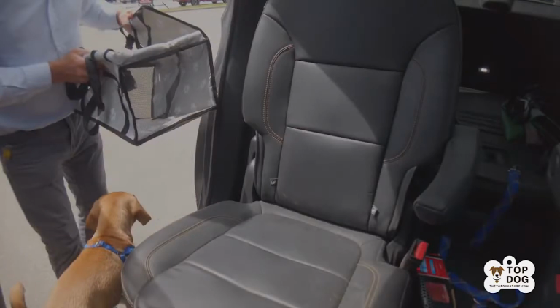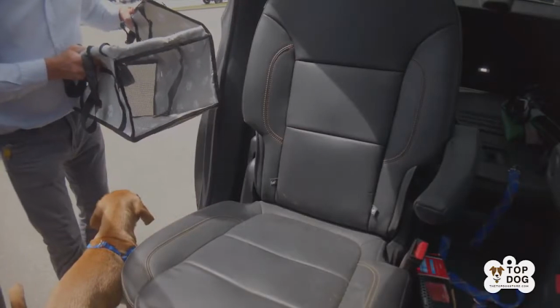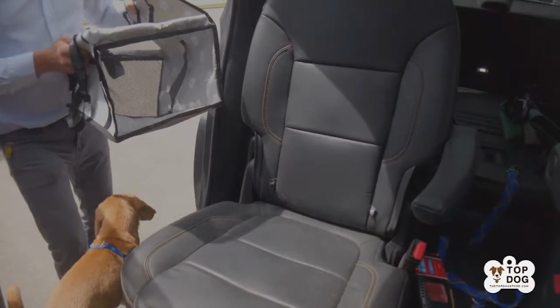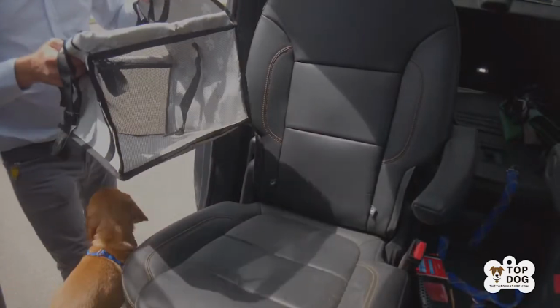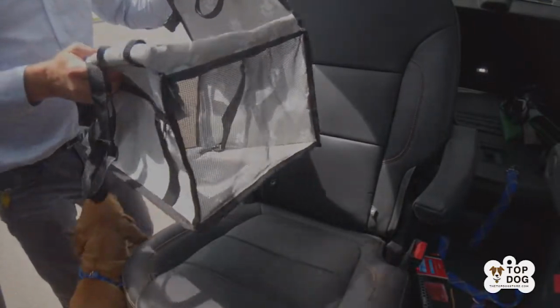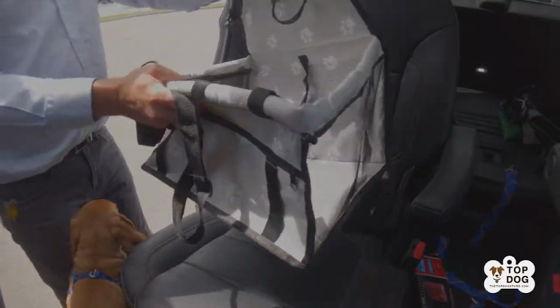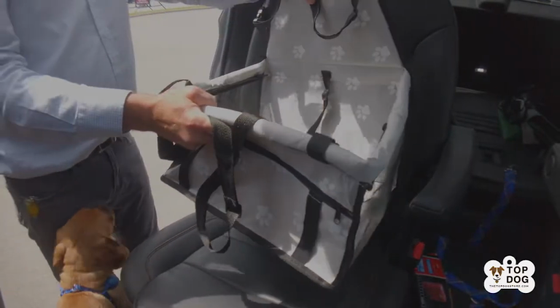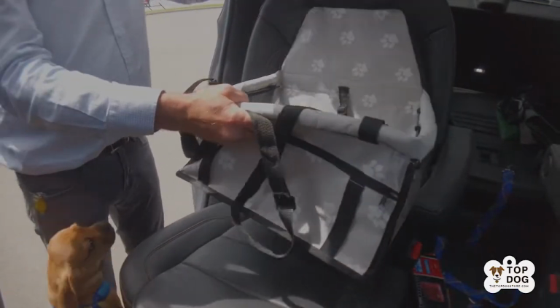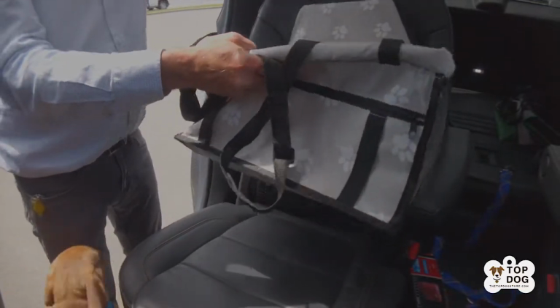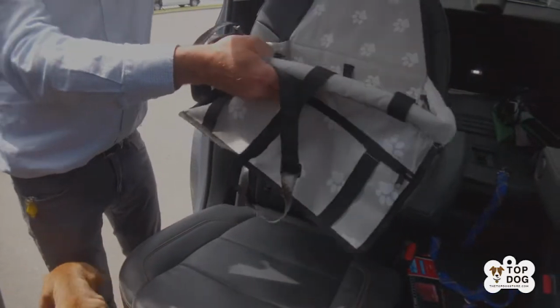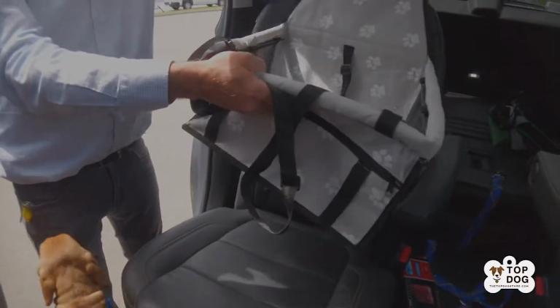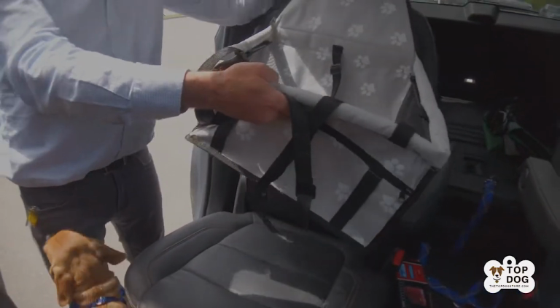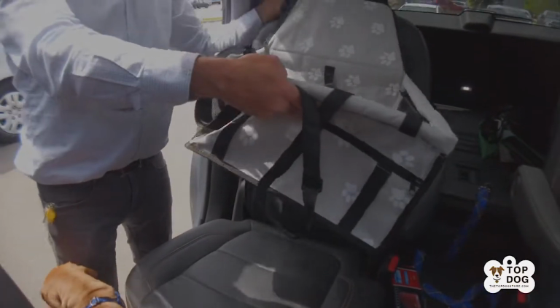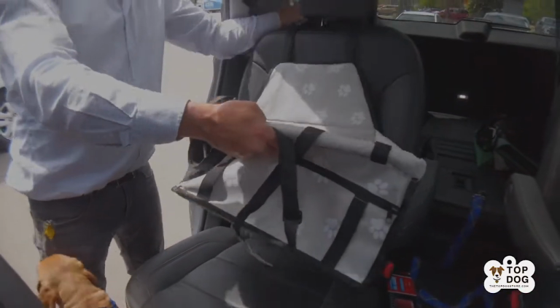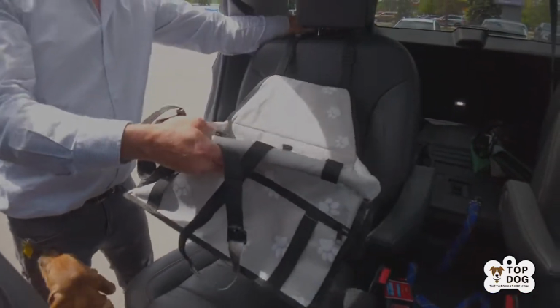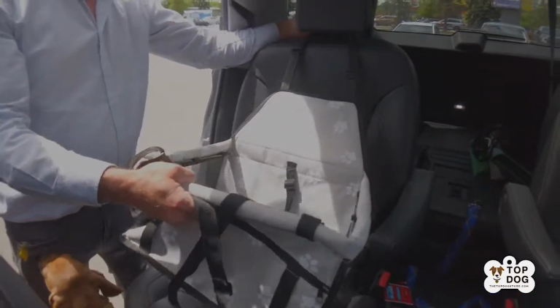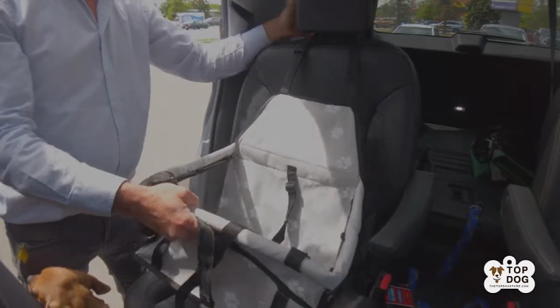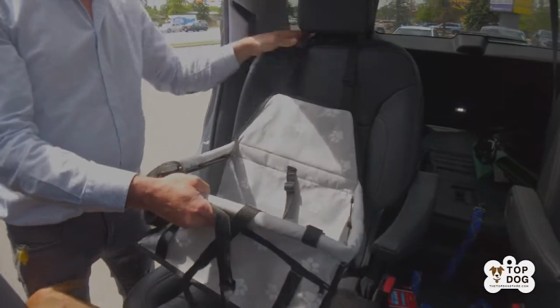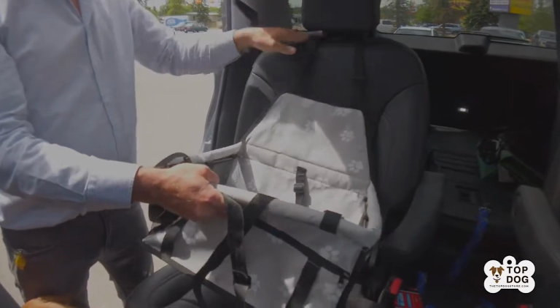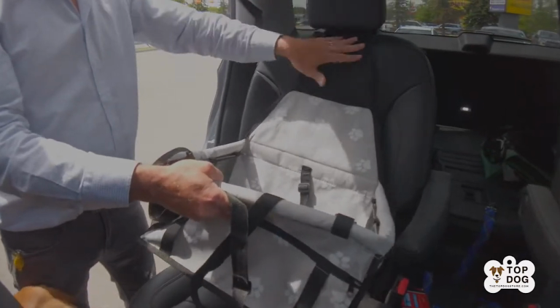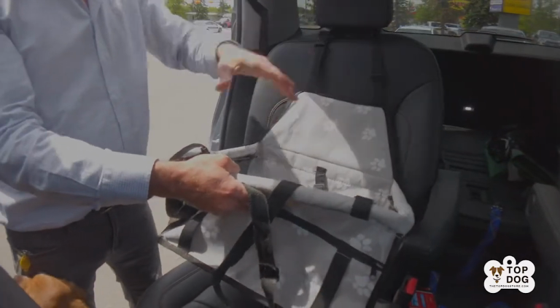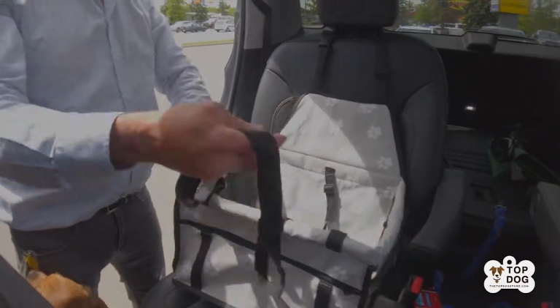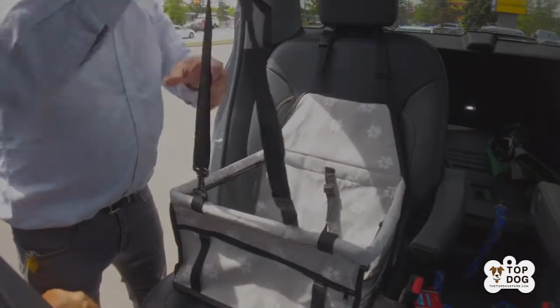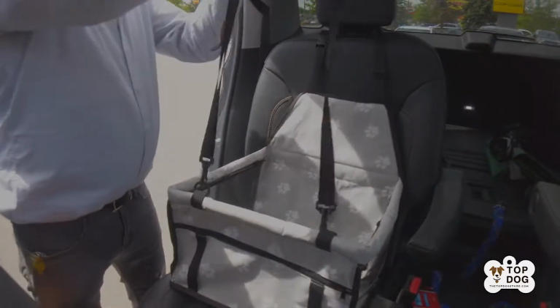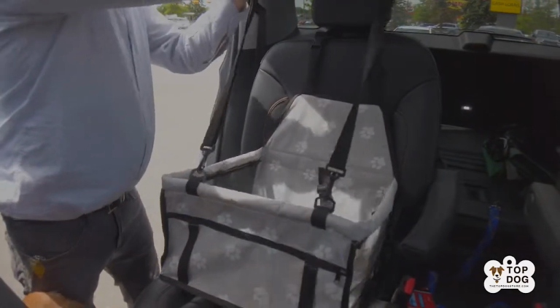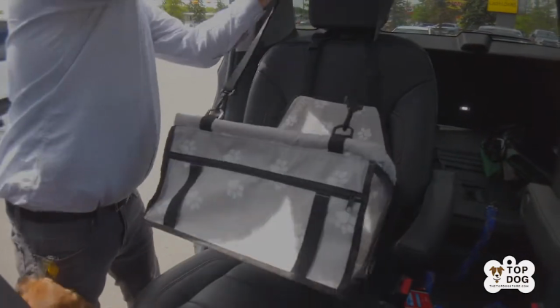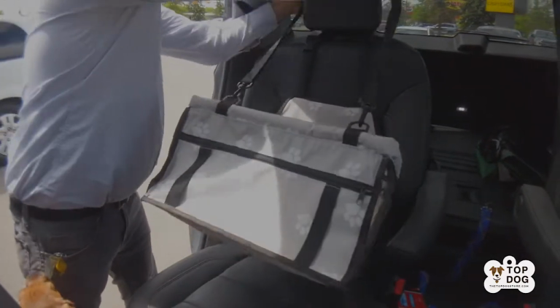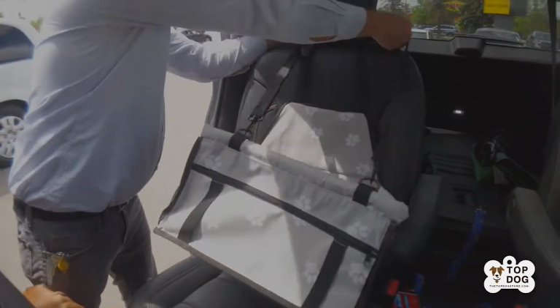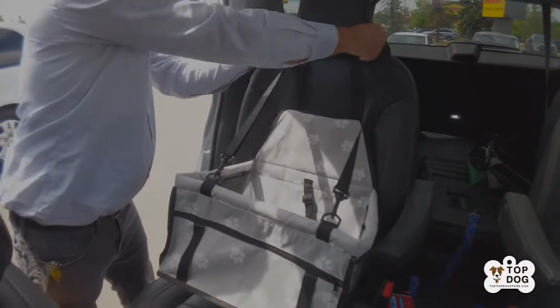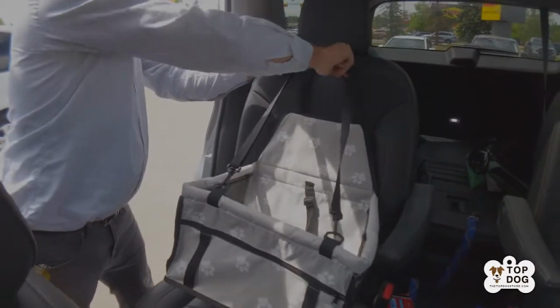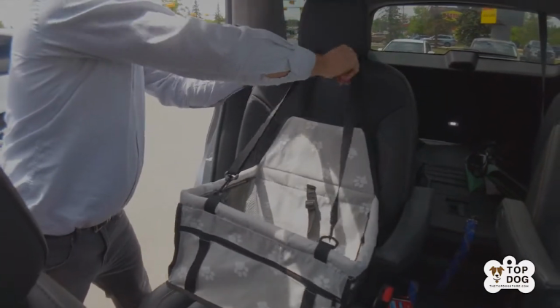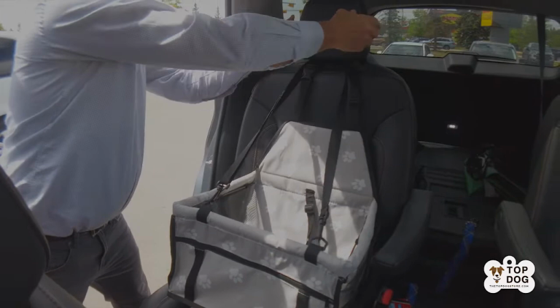As you can see, it's pretty easy to set up. We just hook it around the back of the seat, hook the straps up over the headrest, and clip our pup in.